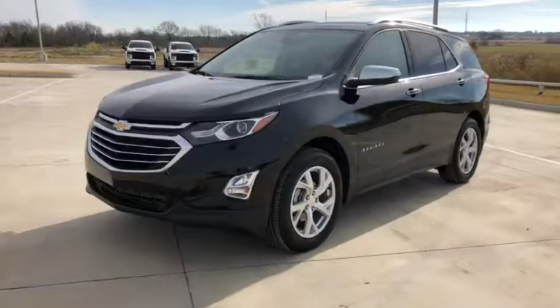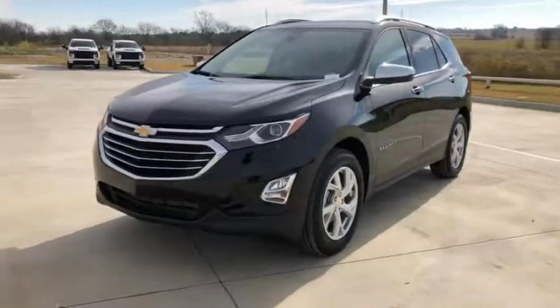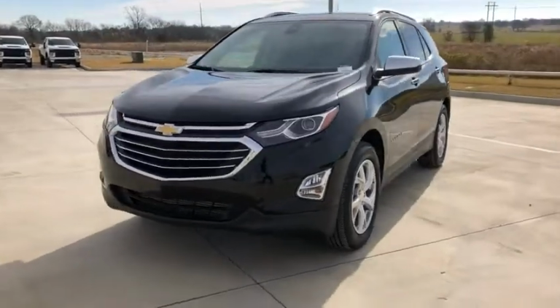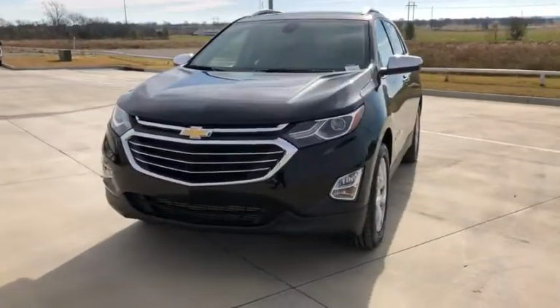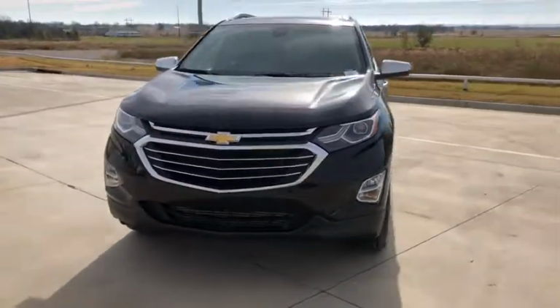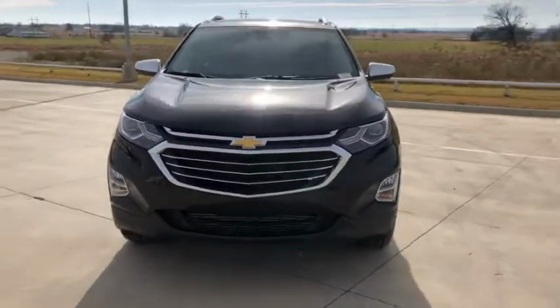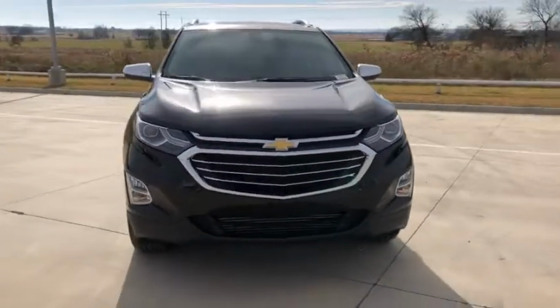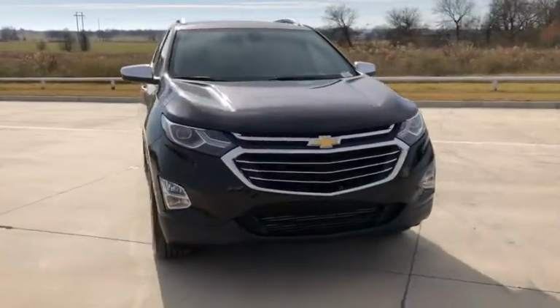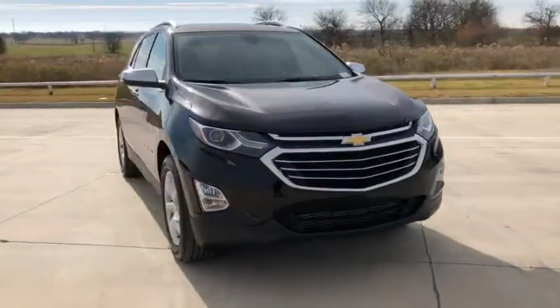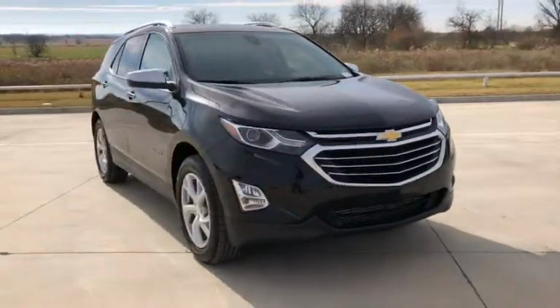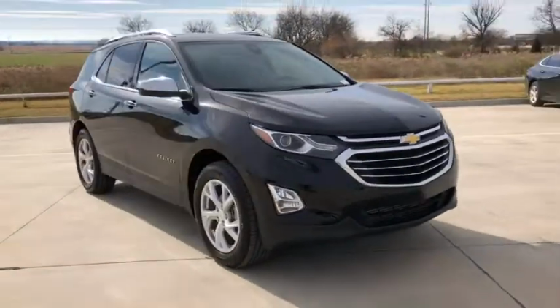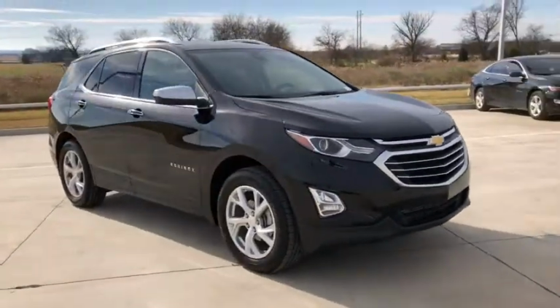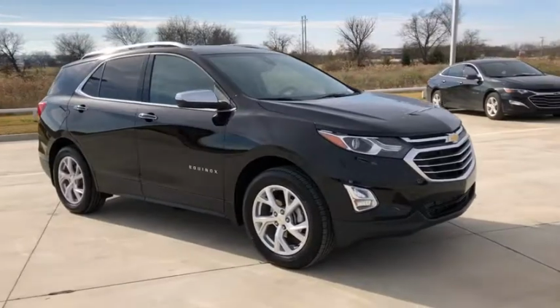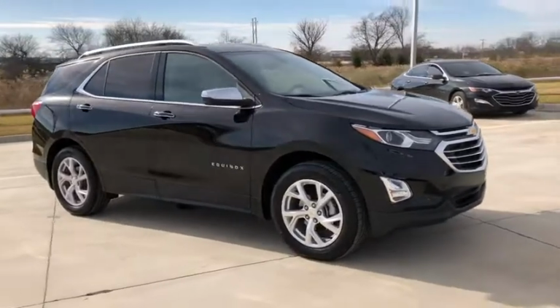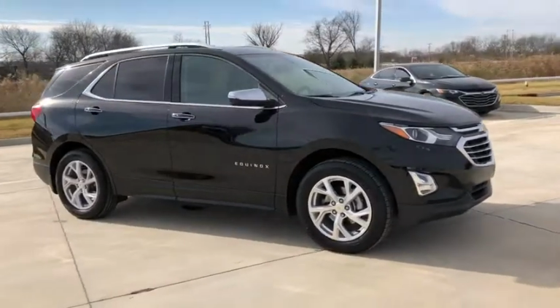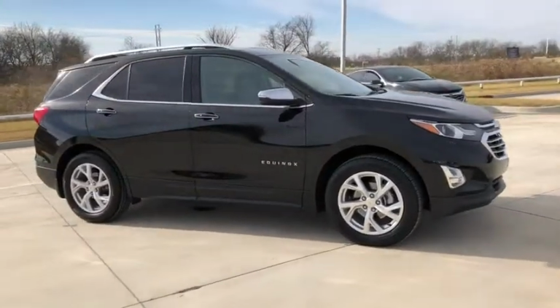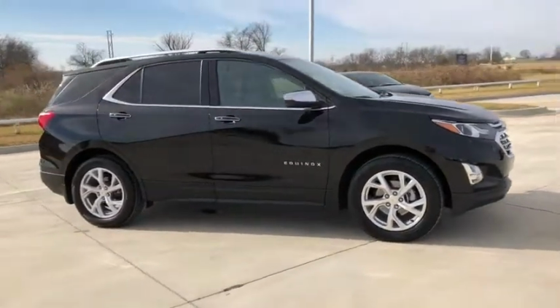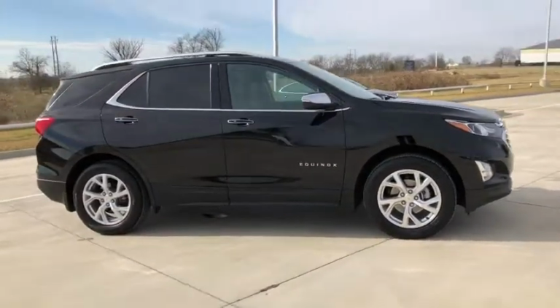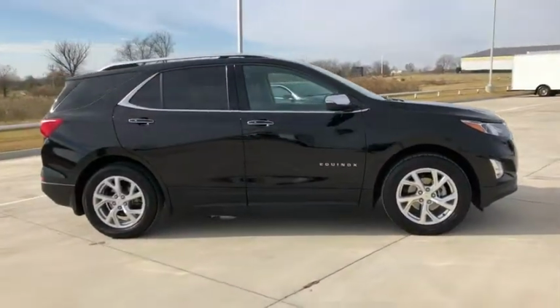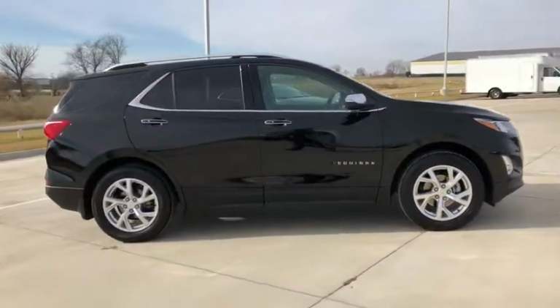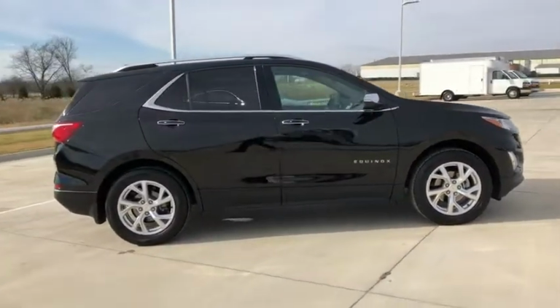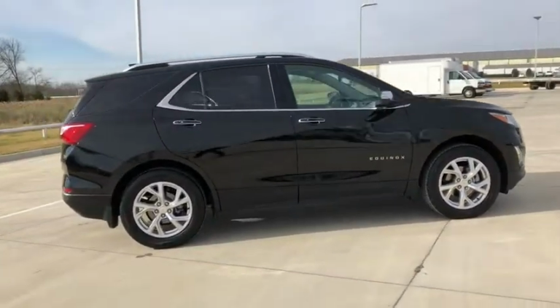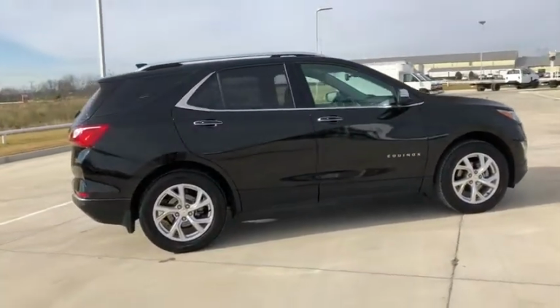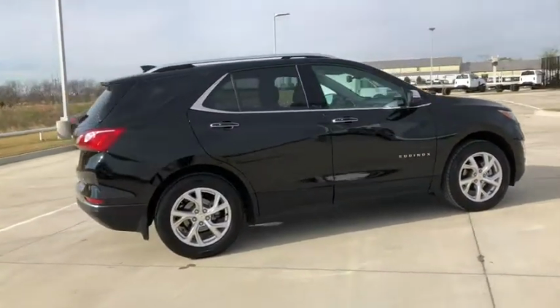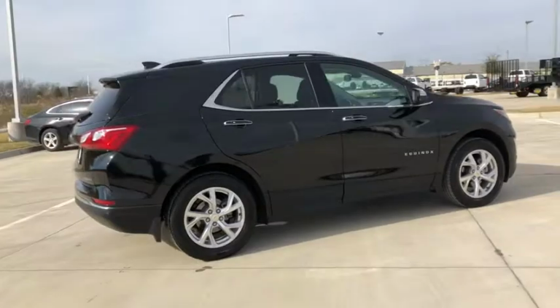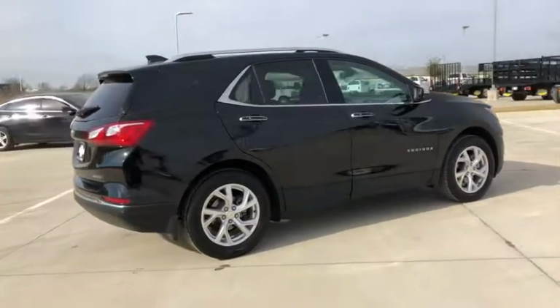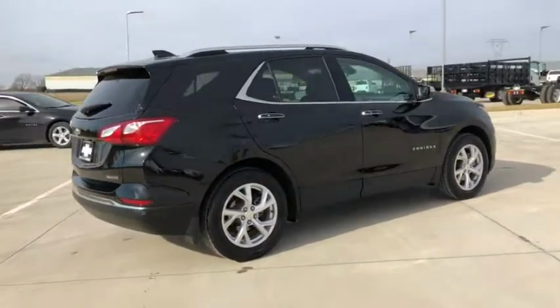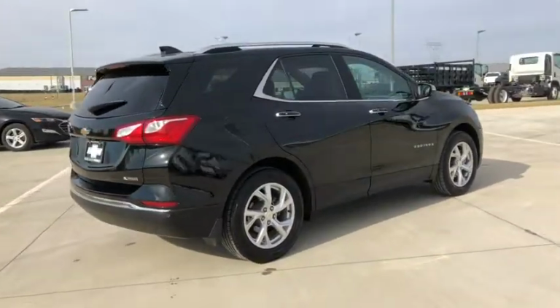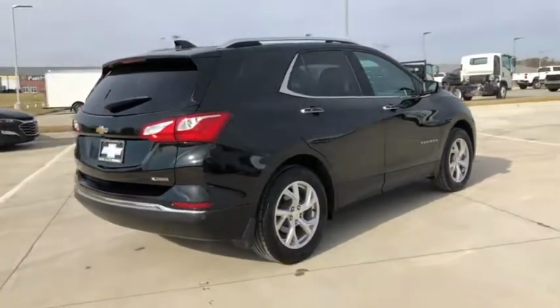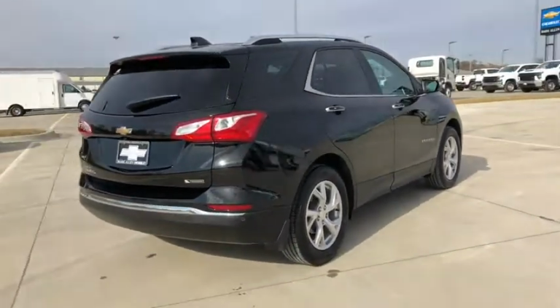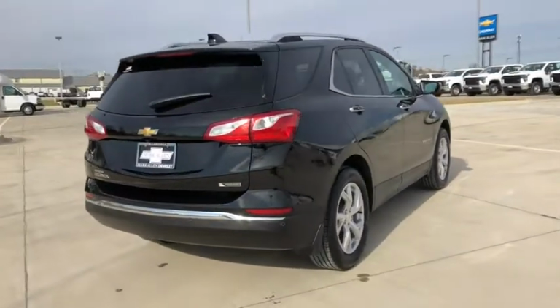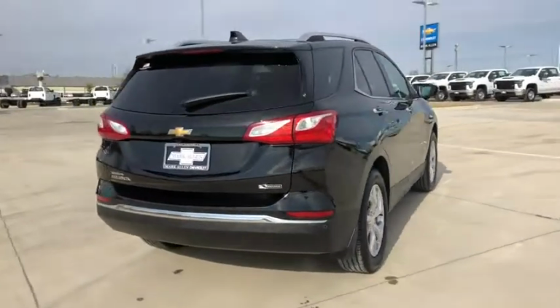Check out this 2018 Chevrolet Equinox. With less than 25,000 miles on the odometer, this vehicle provides excellent value. The Chevrolet Equinox — the small SUV with a big spirit of adventure.